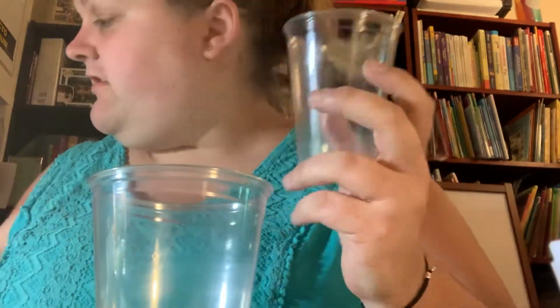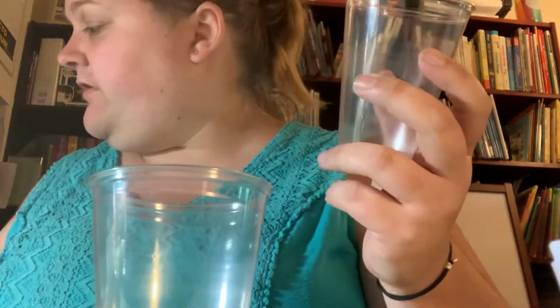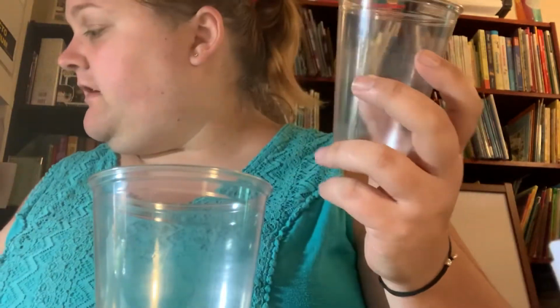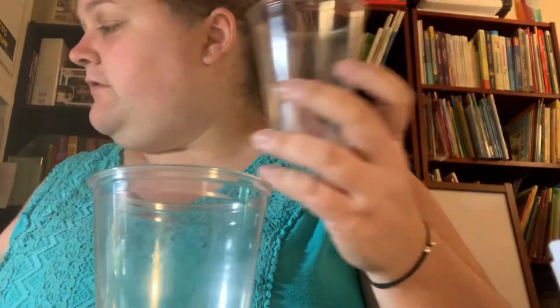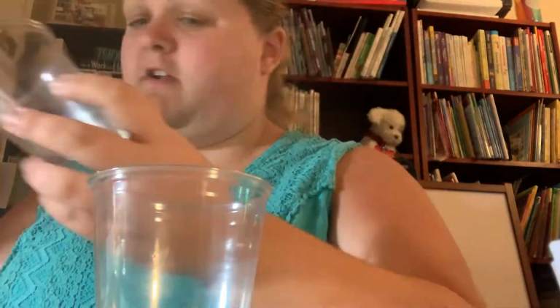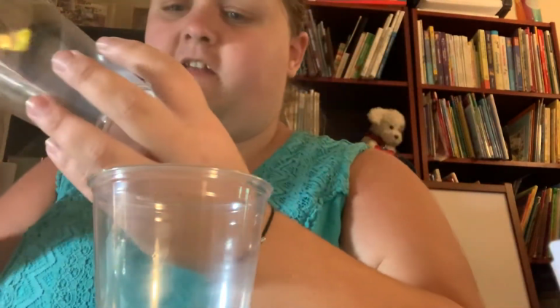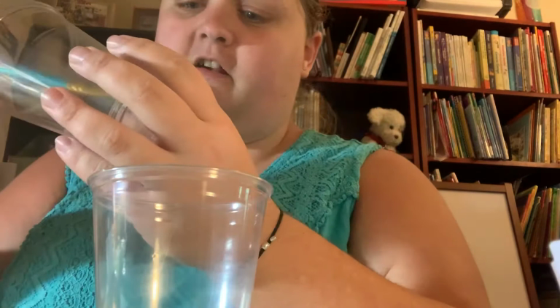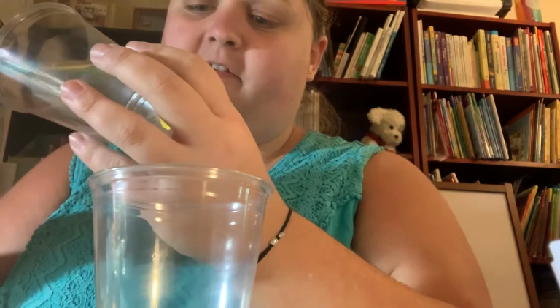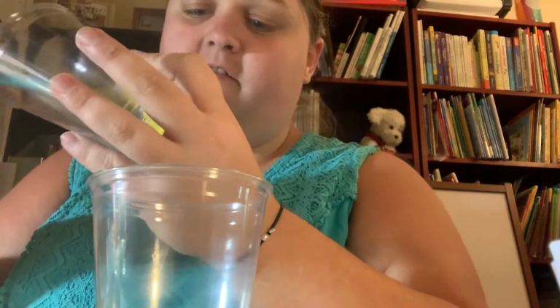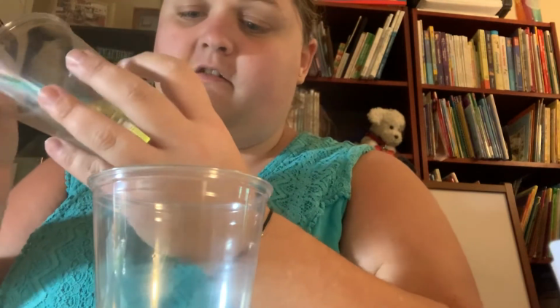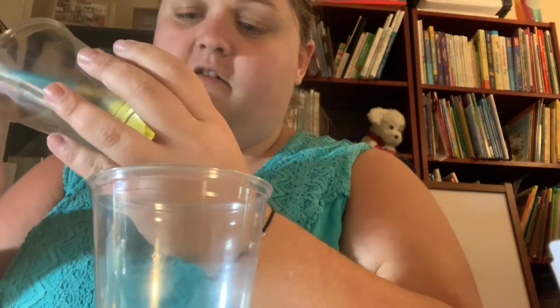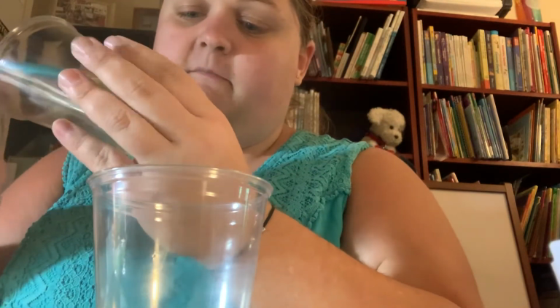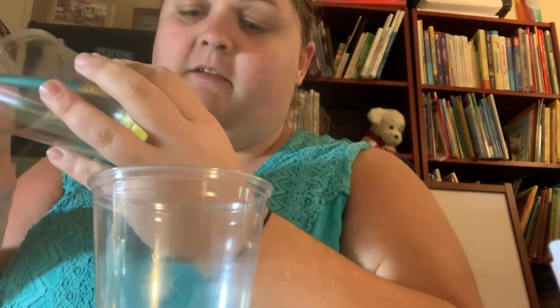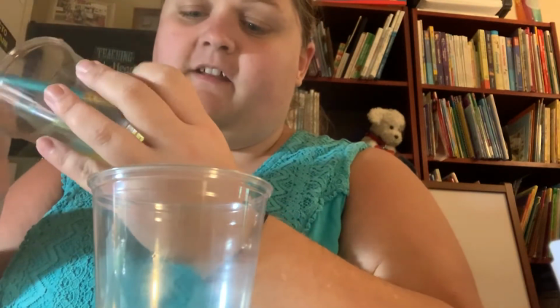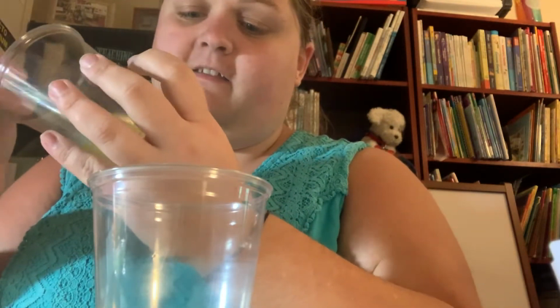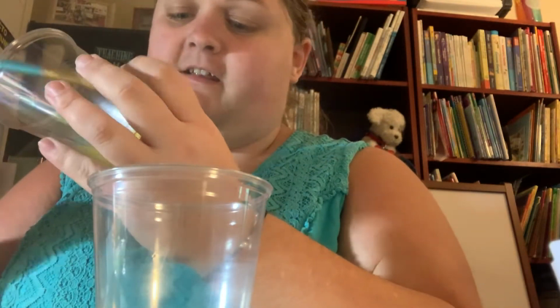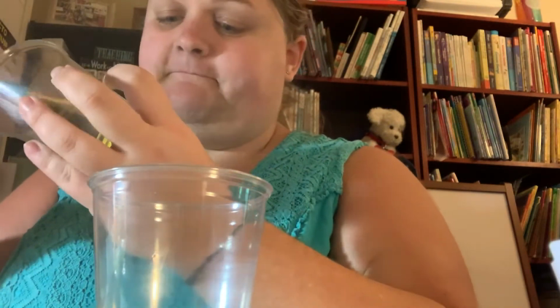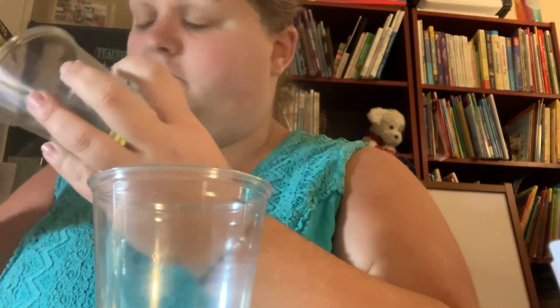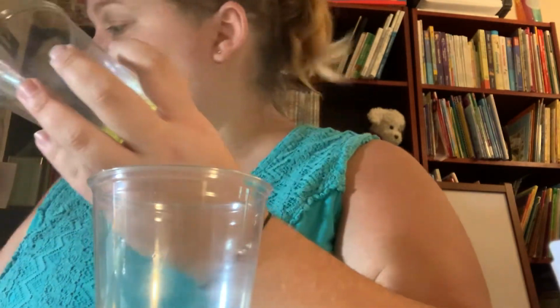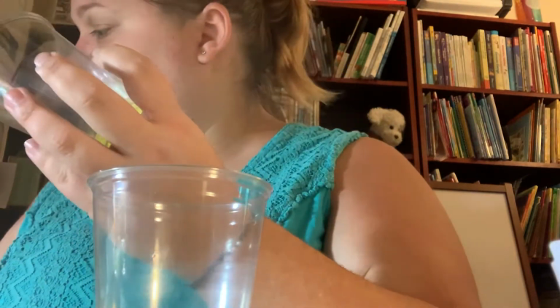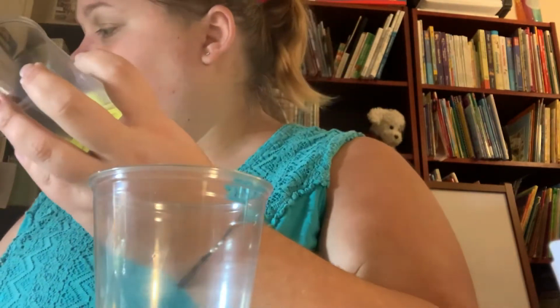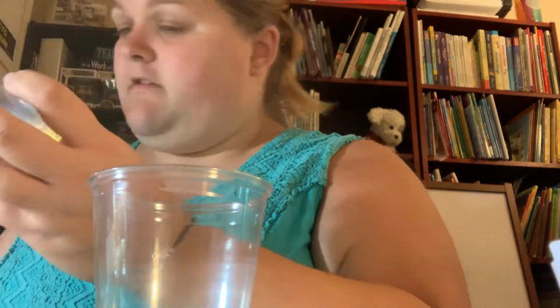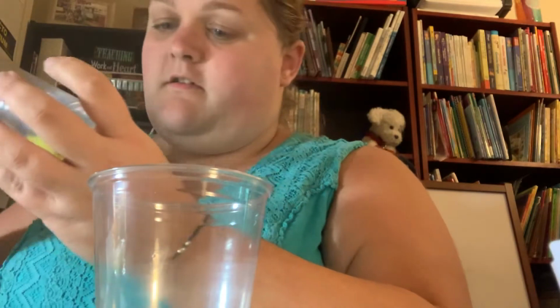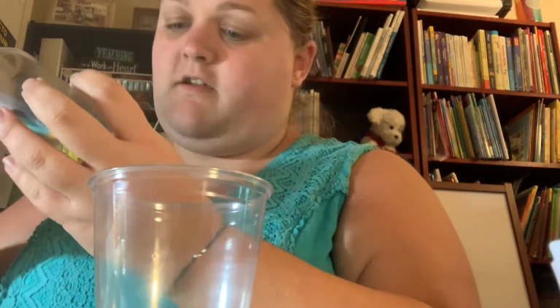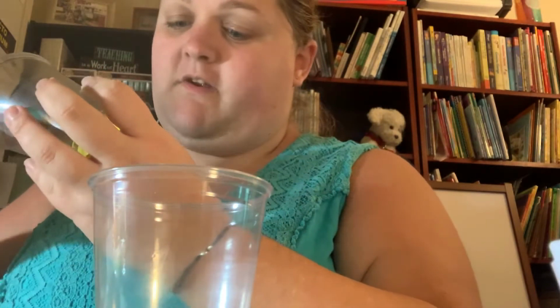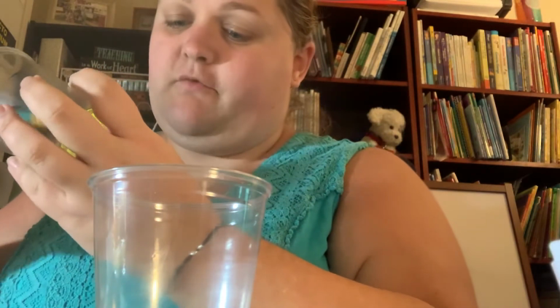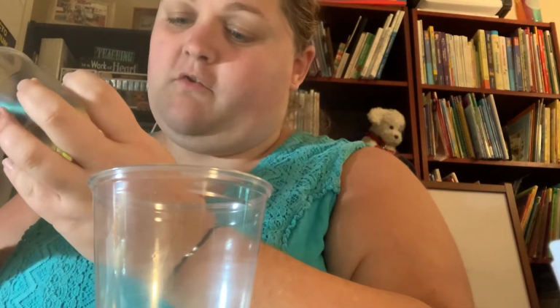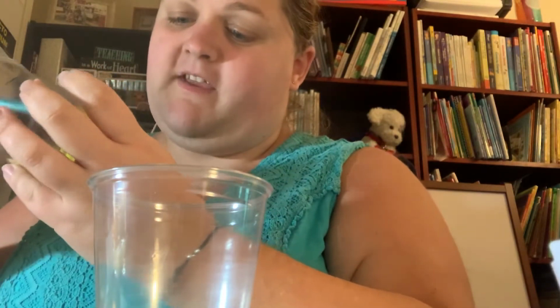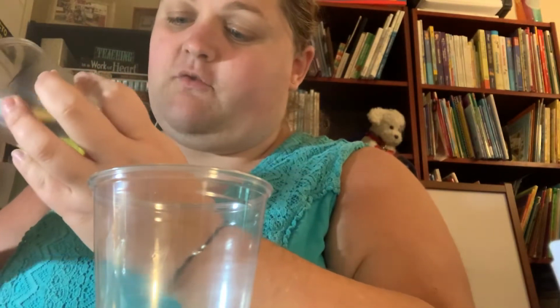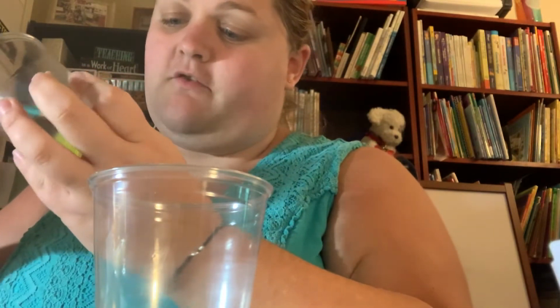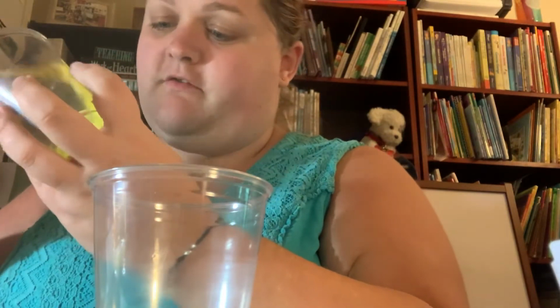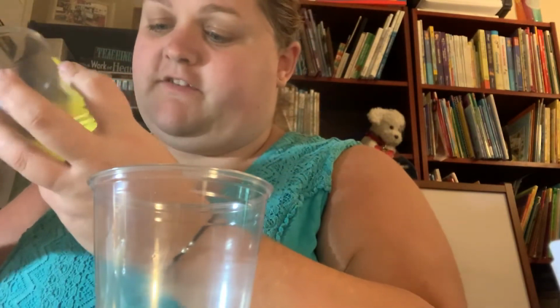So the first thing we're going to do is we're going to paint our cups. I'm going to paint mine on the inside. If you wanted to use gold paint, if you had it, you could do that too.